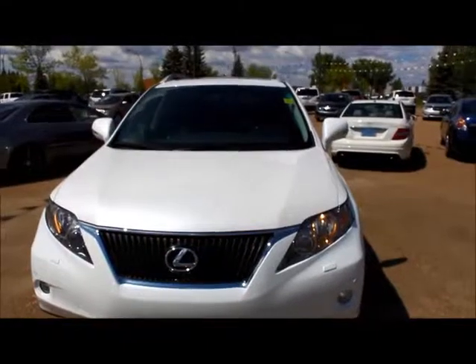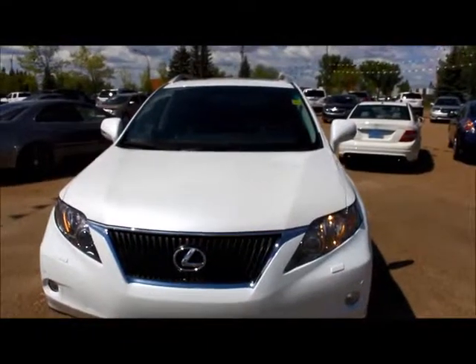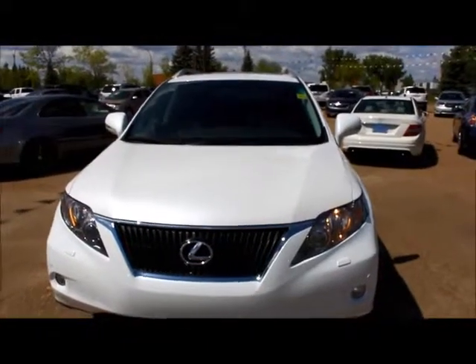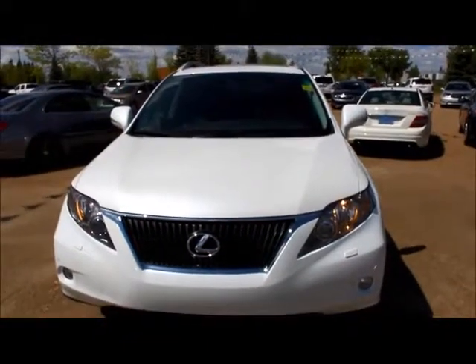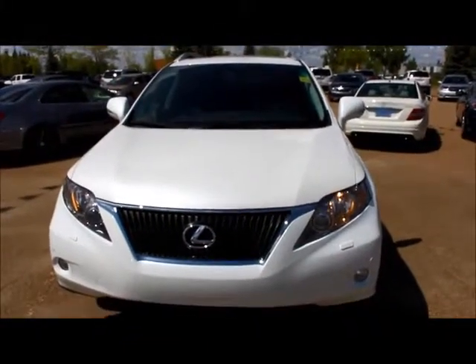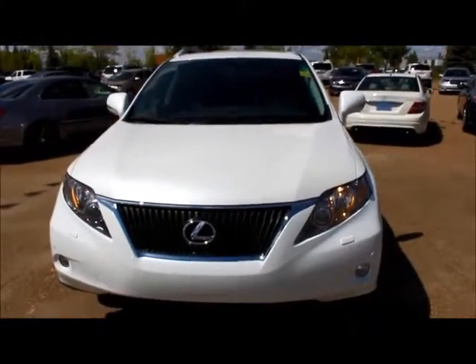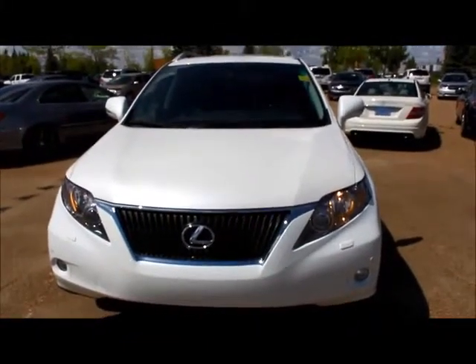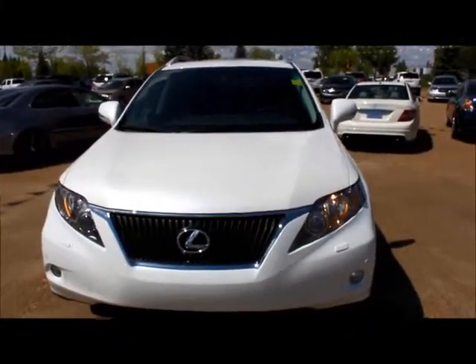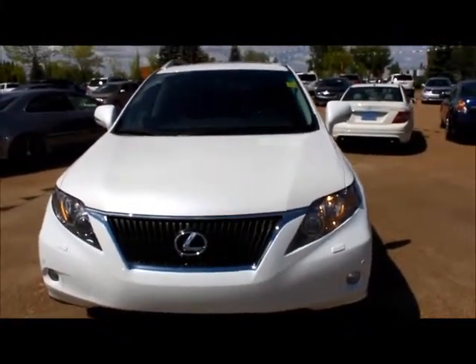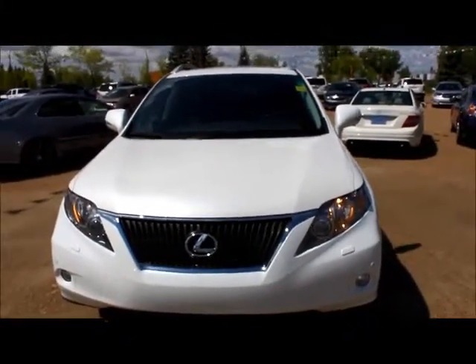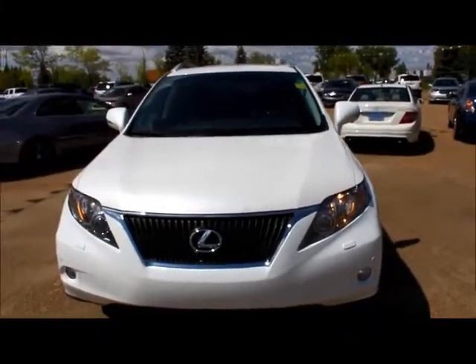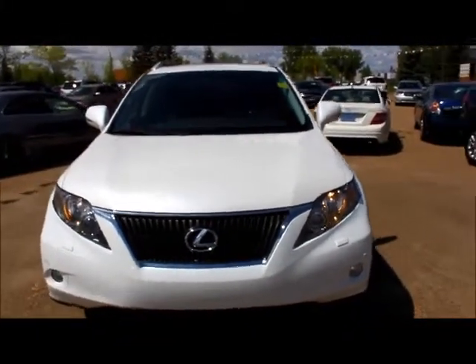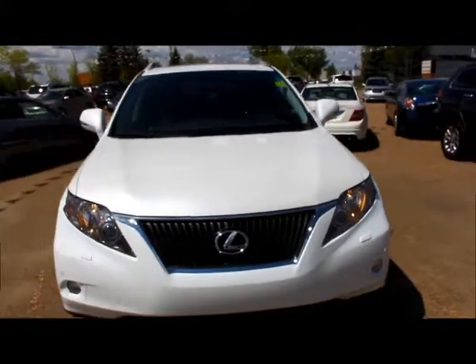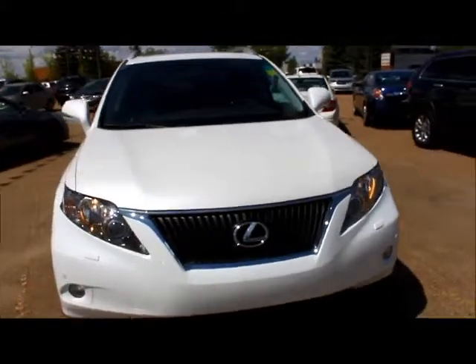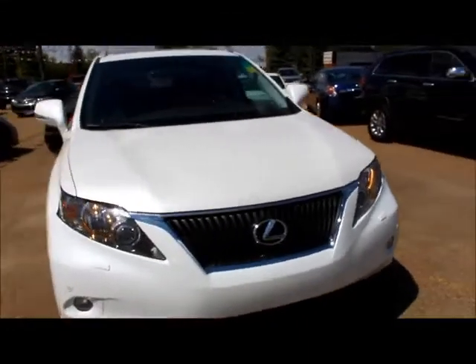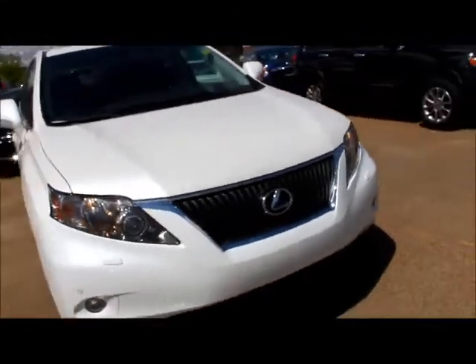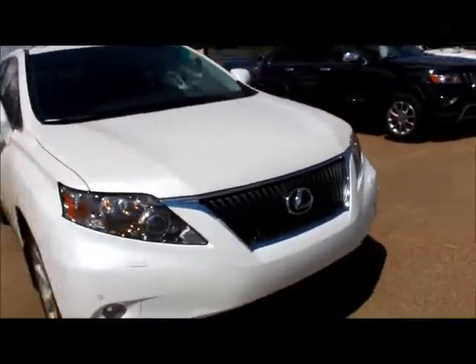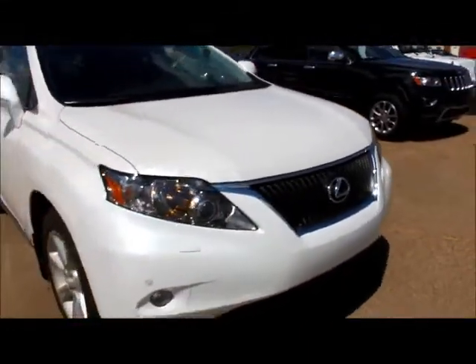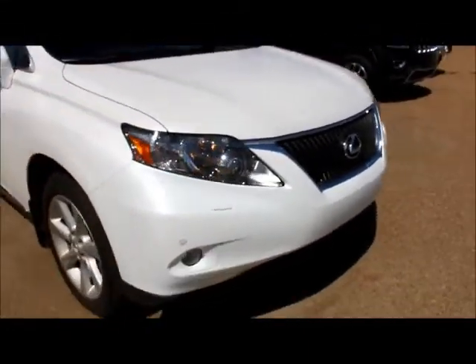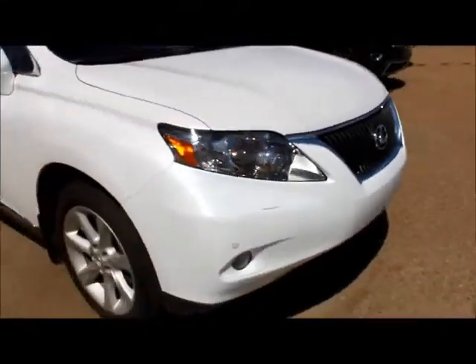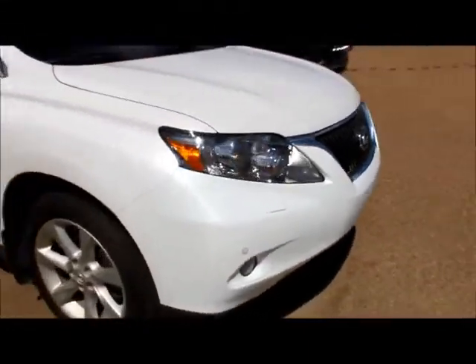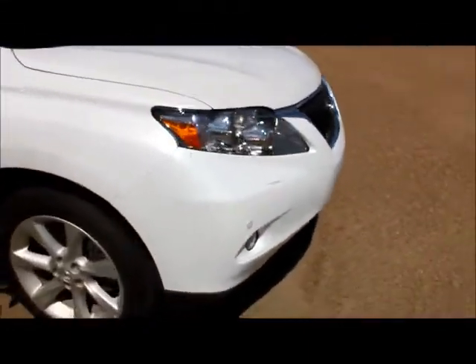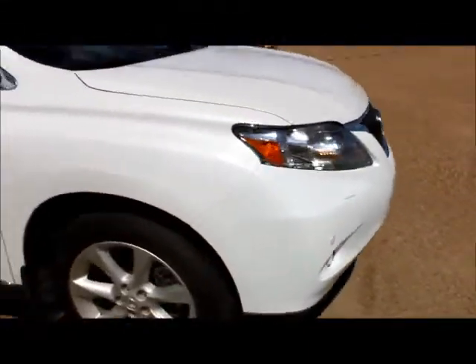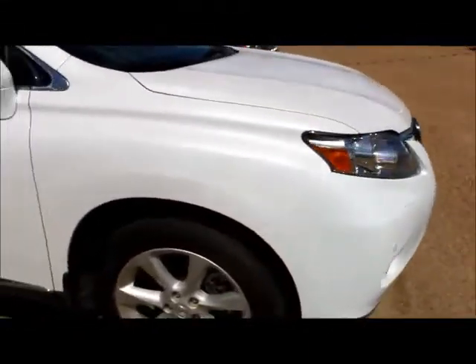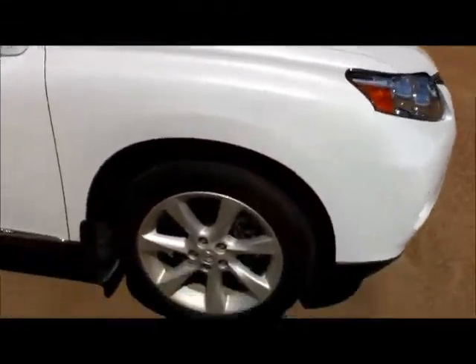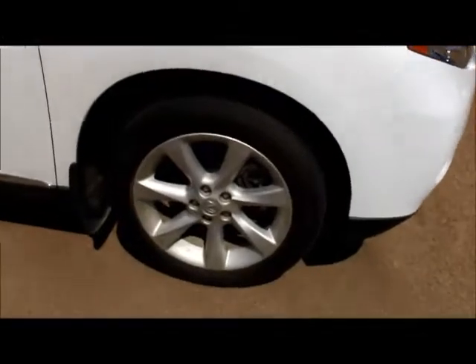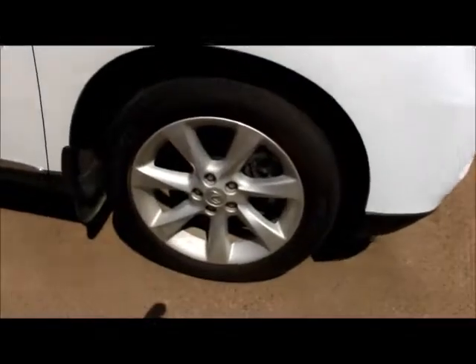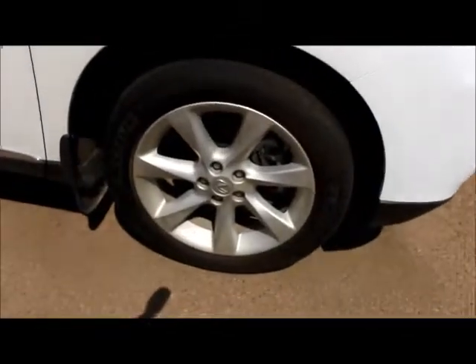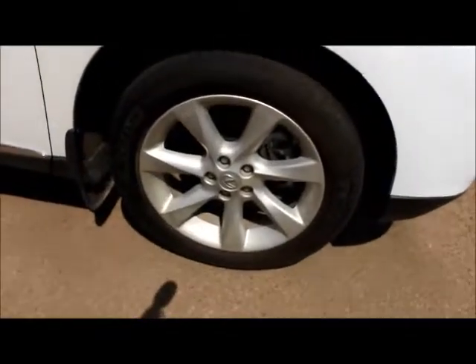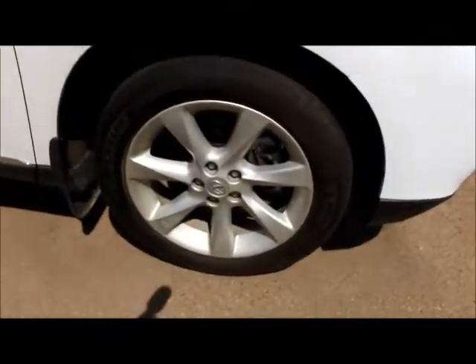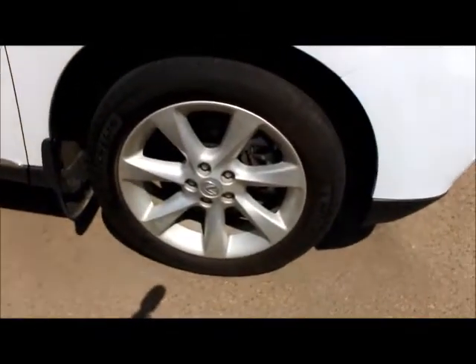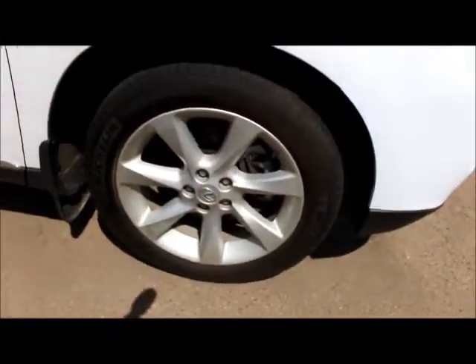Hi Kevin, here's a look at the 2012 Lexus RX 350 that you were inquiring about. Just wanted to show you the vehicle. This has parking sensors around the entire vehicle. Here's a look at the VIN.